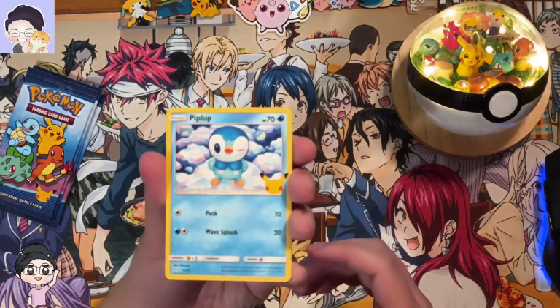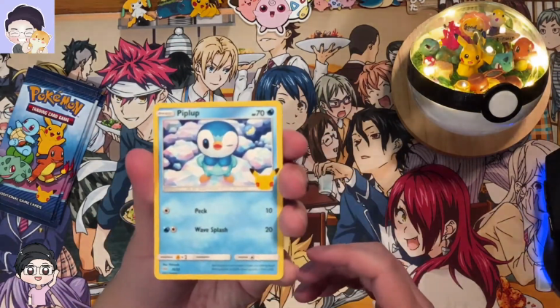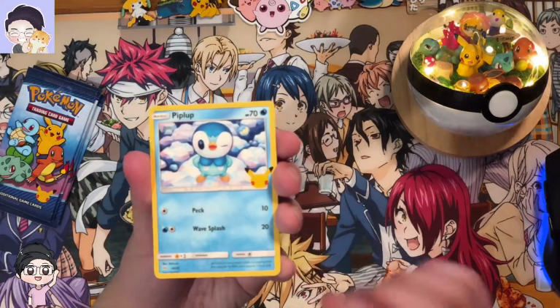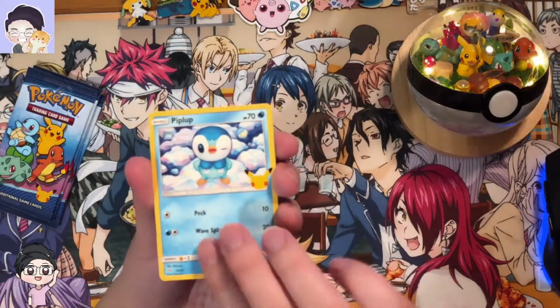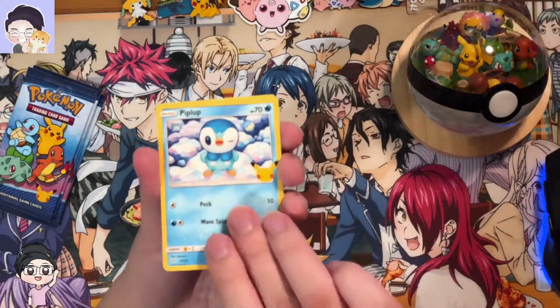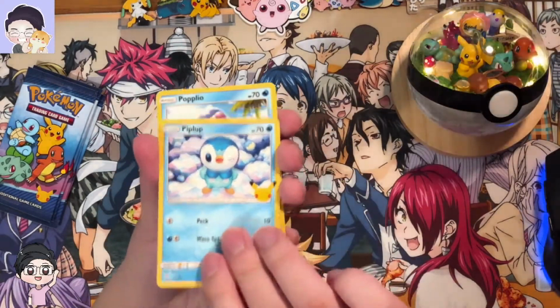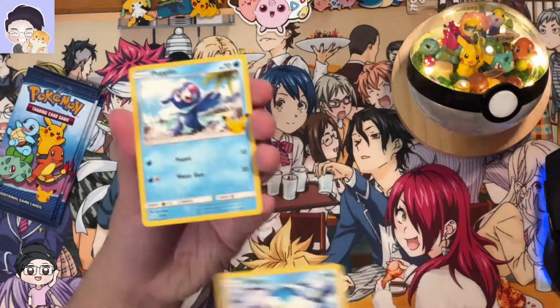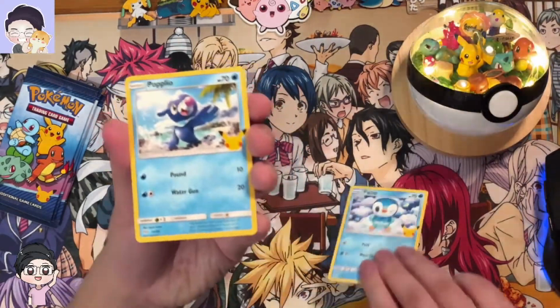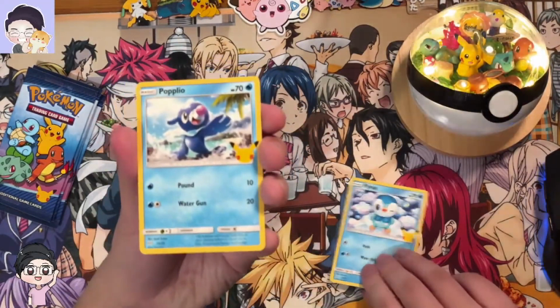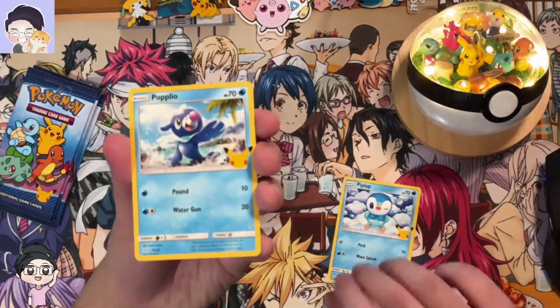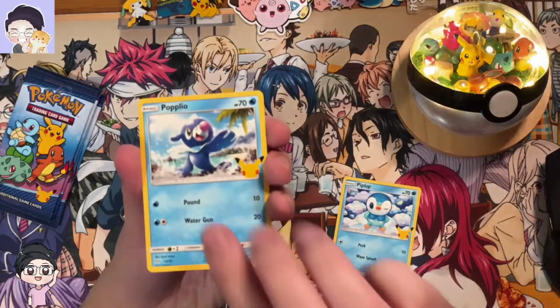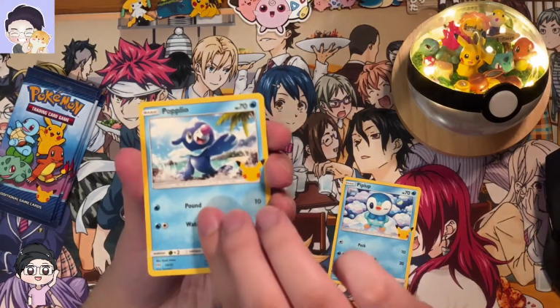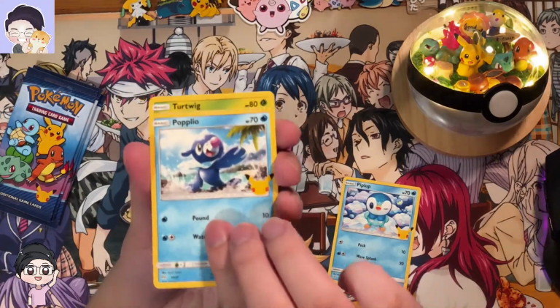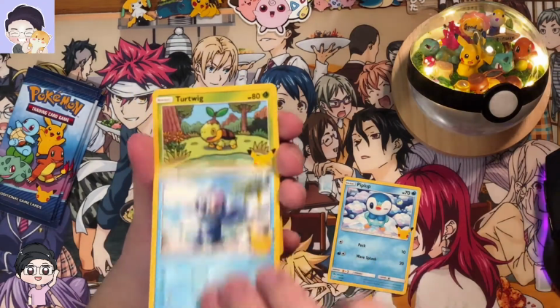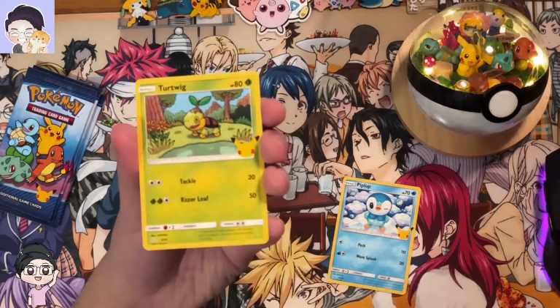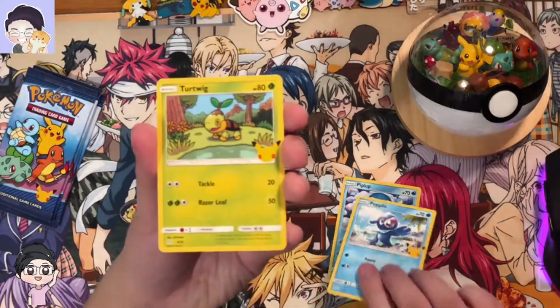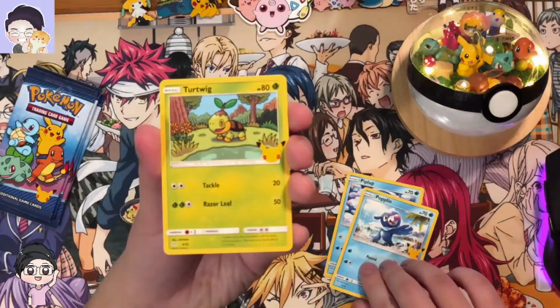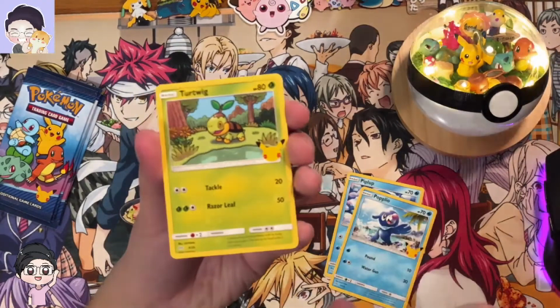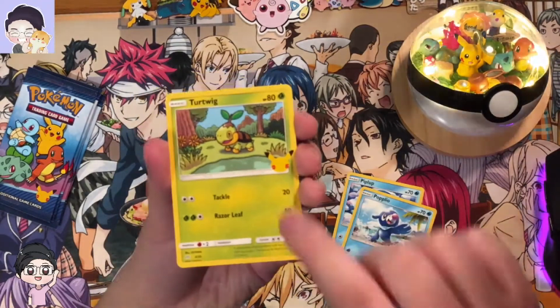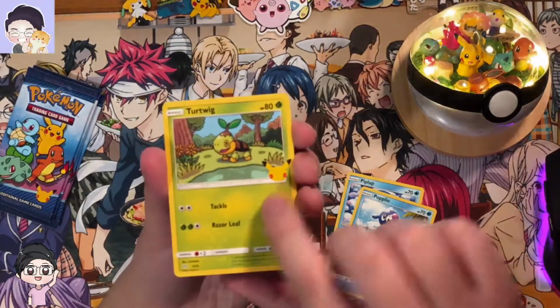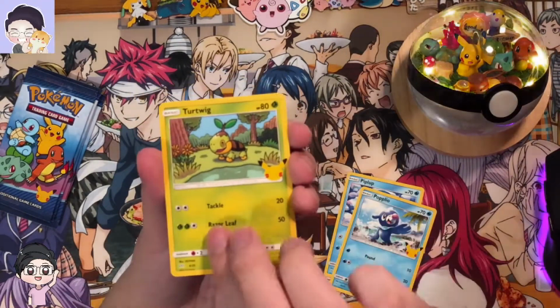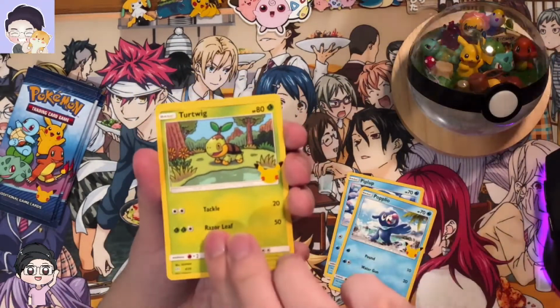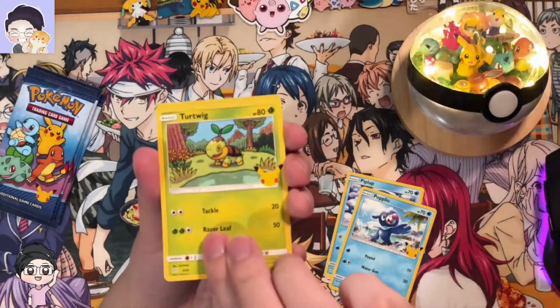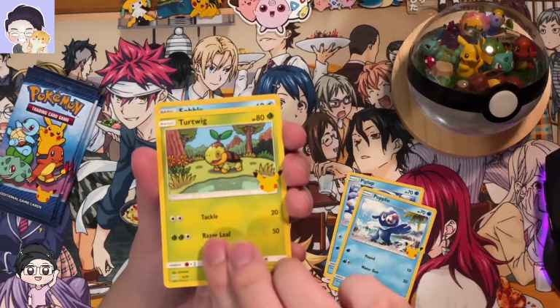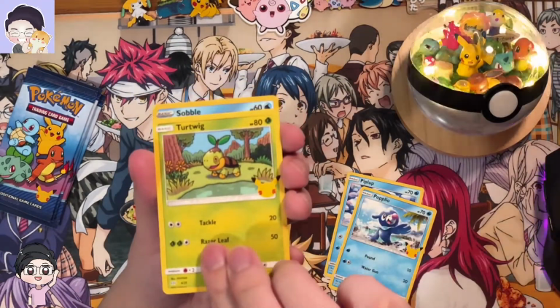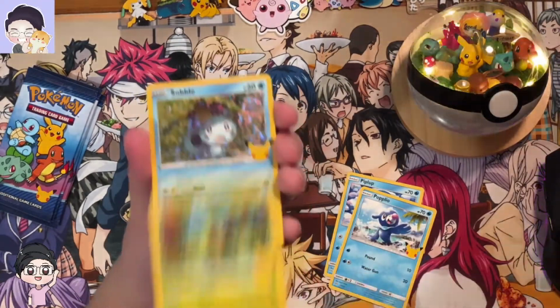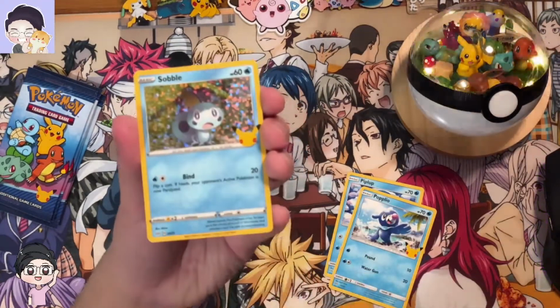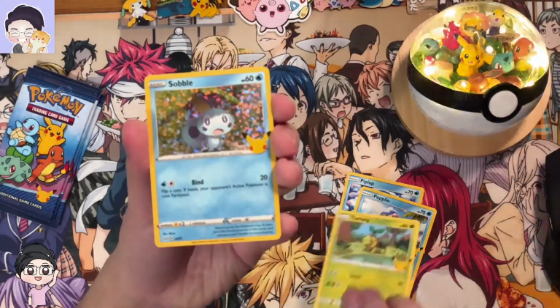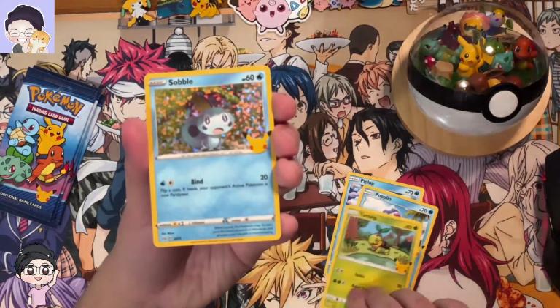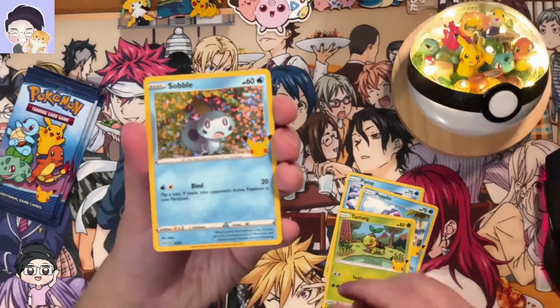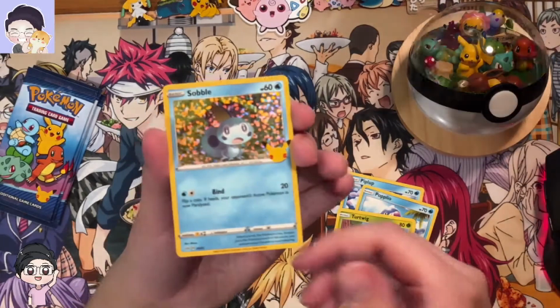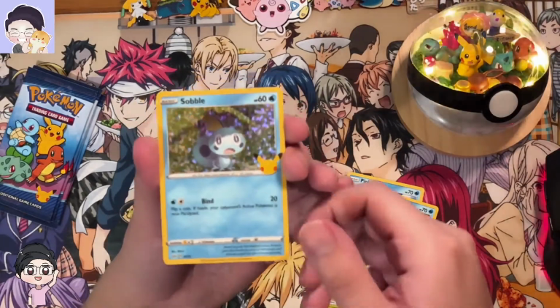Got a cute little Piplup. Turtwig. You see the anniversary stamp, and the holo we get is a Sobble!